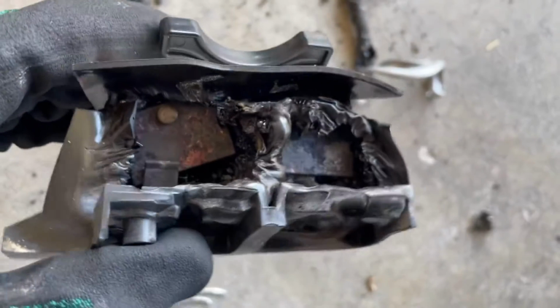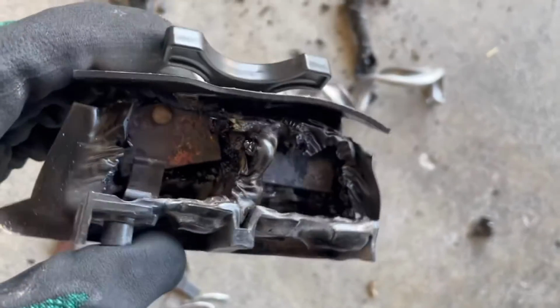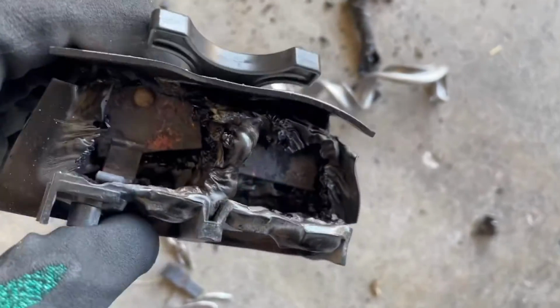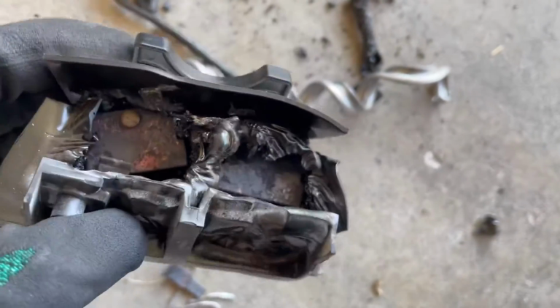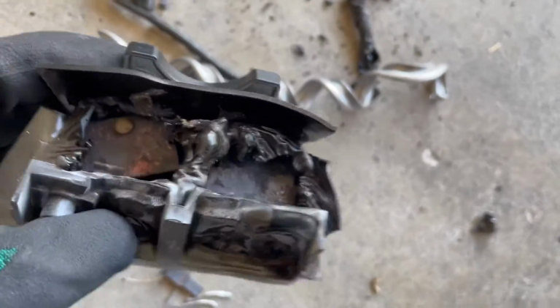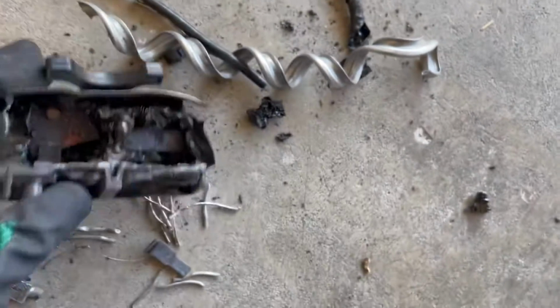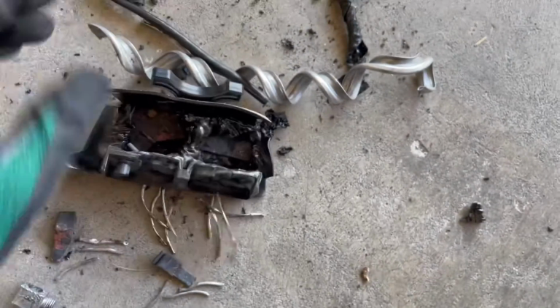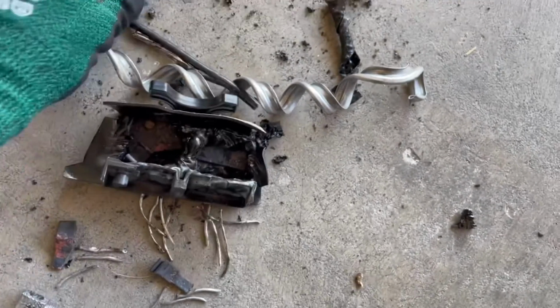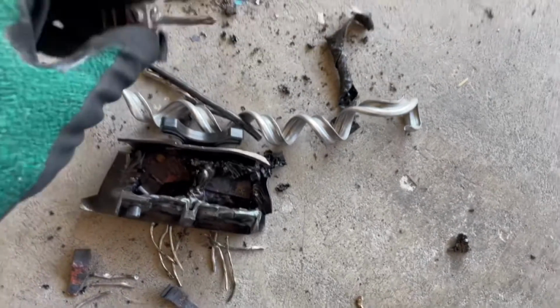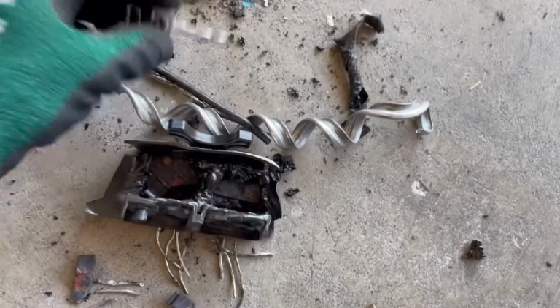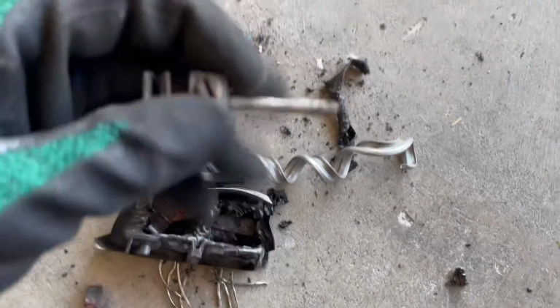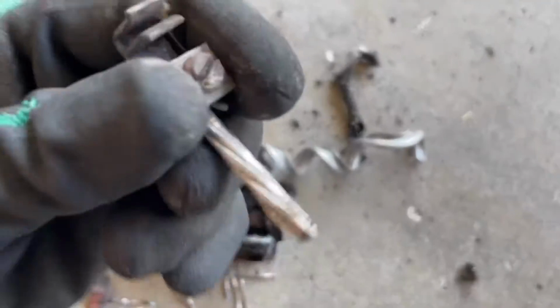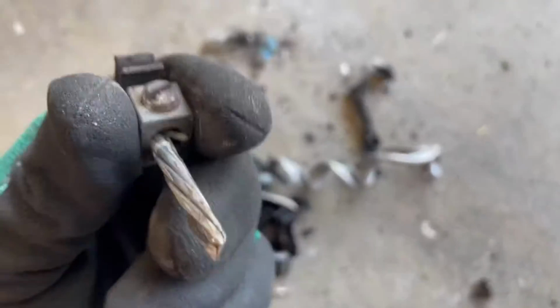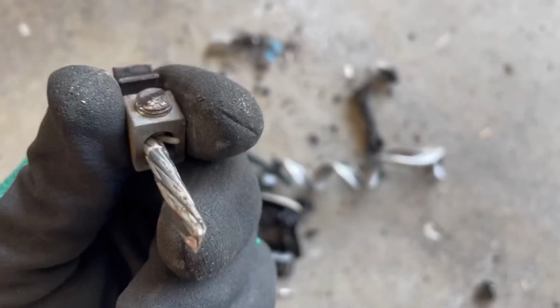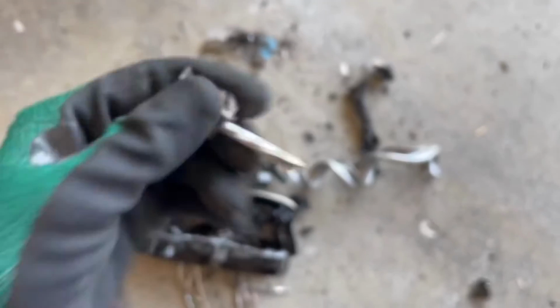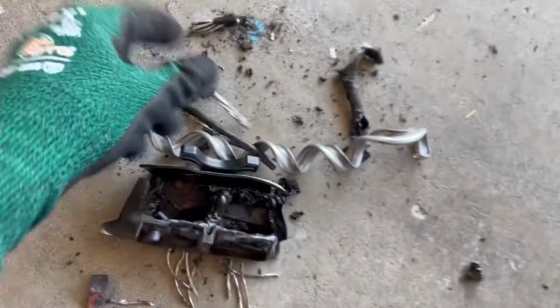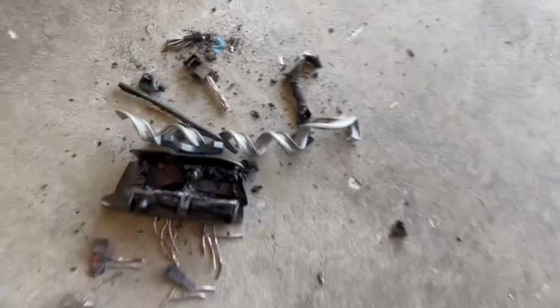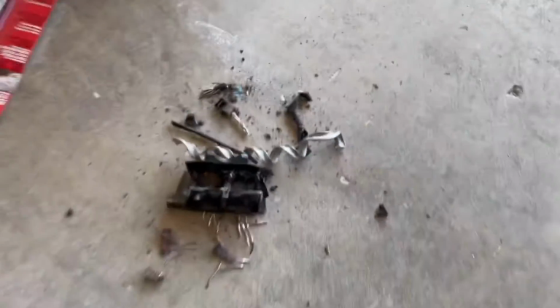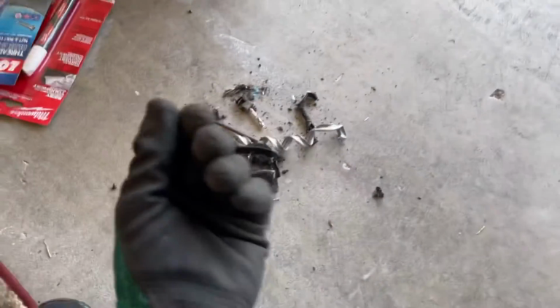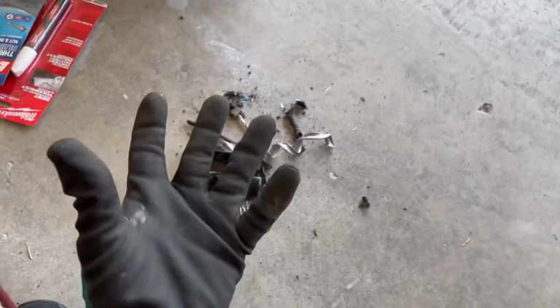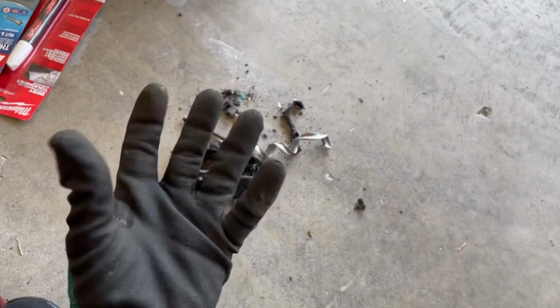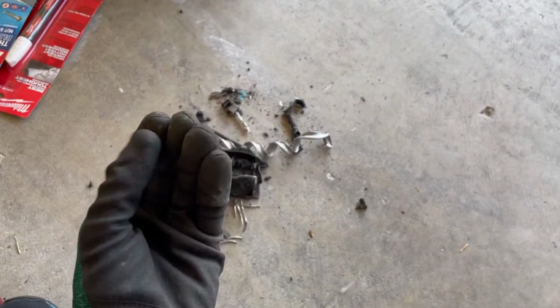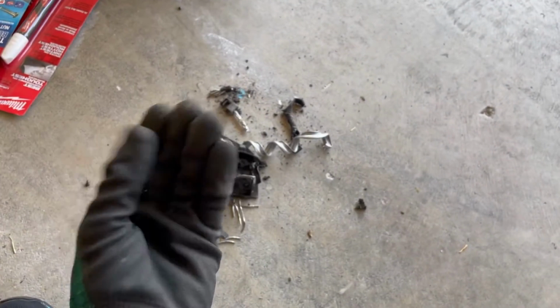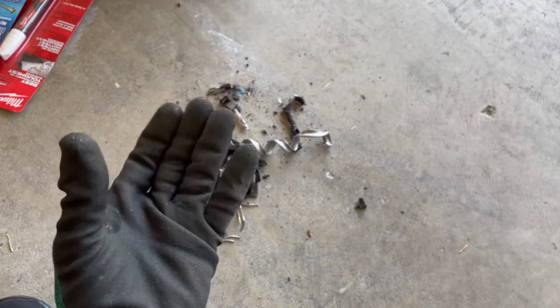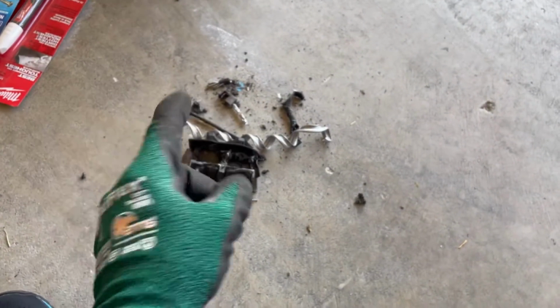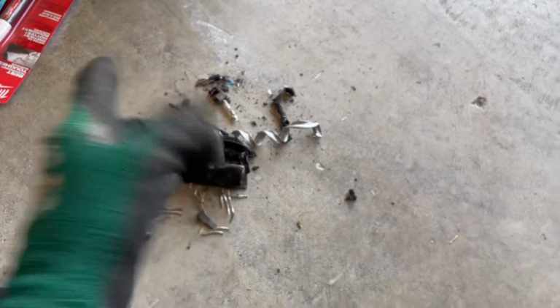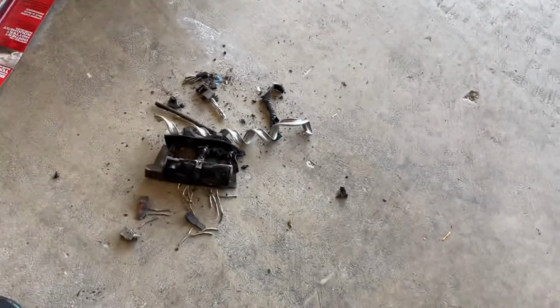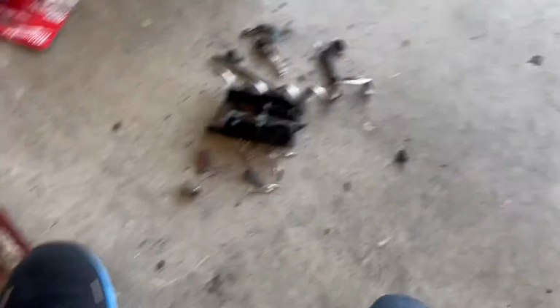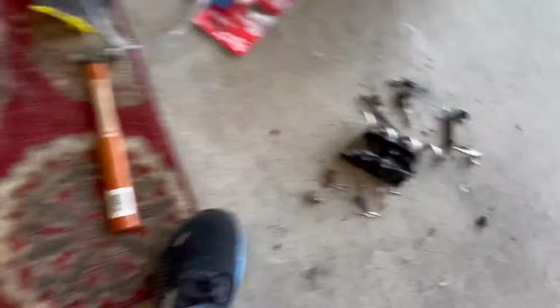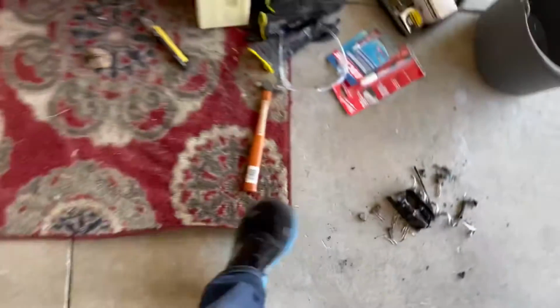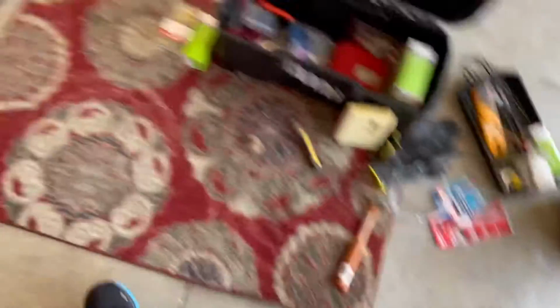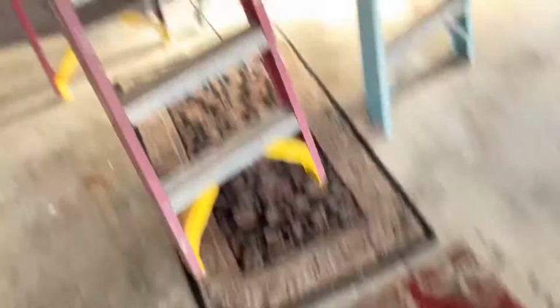Typically caused by high amp draw. And what I found, actually, was loose connections. The aluminum got hot, cool, hot, cool, hot, cool, and basically loosened itself, most likely.